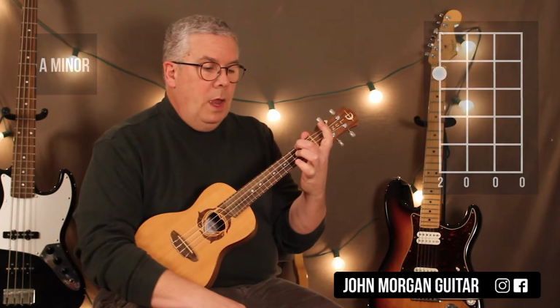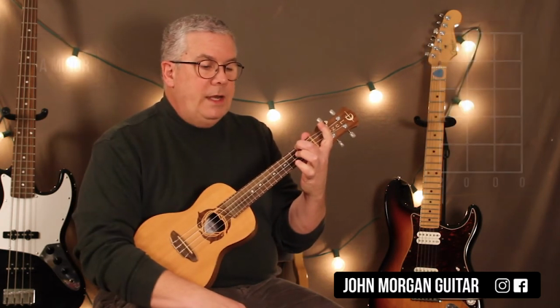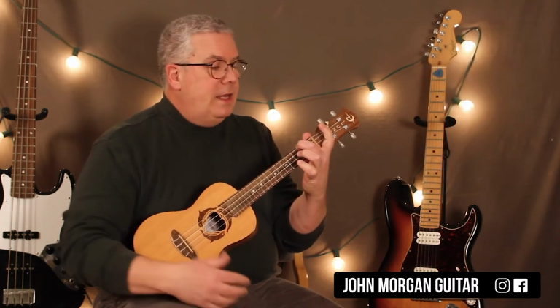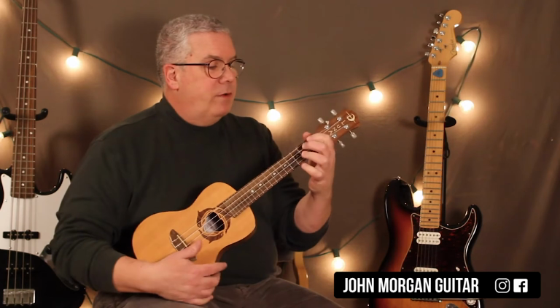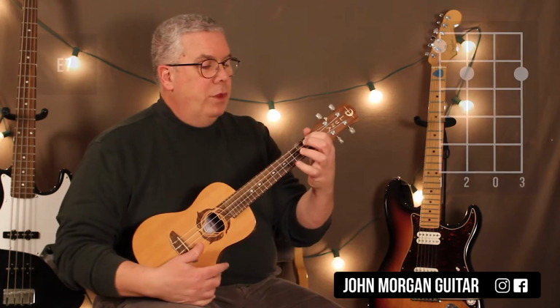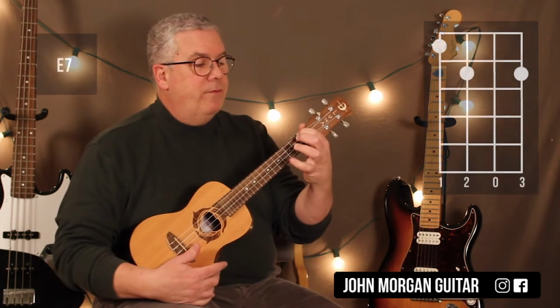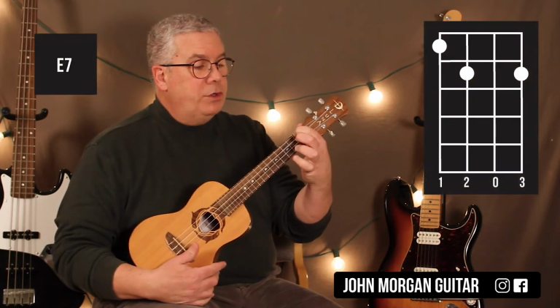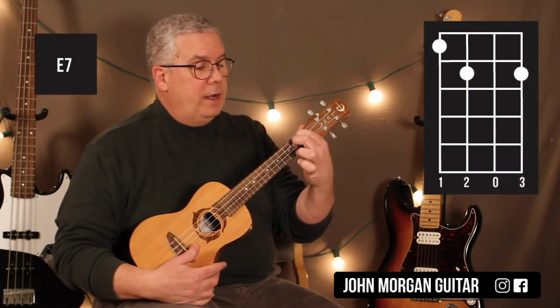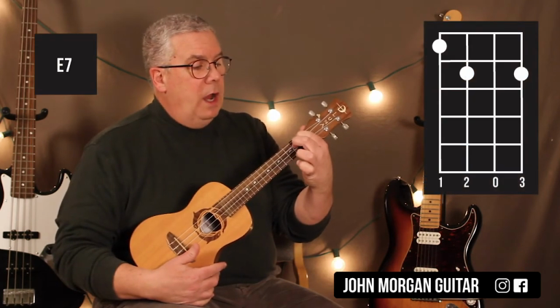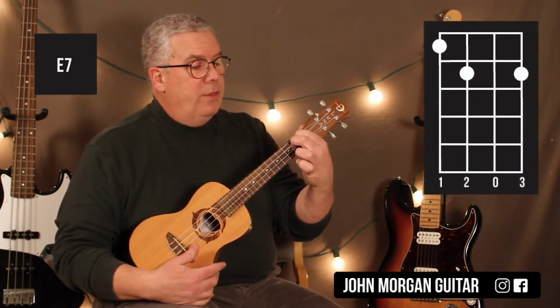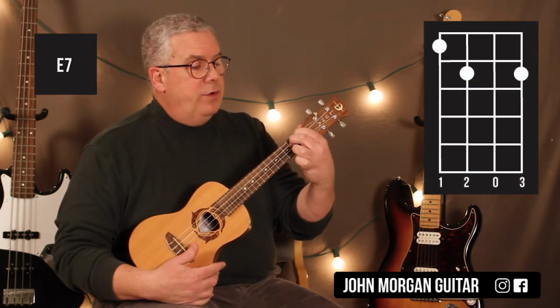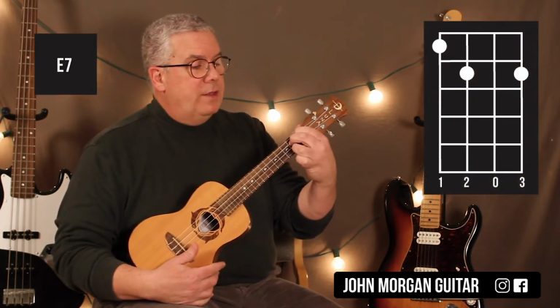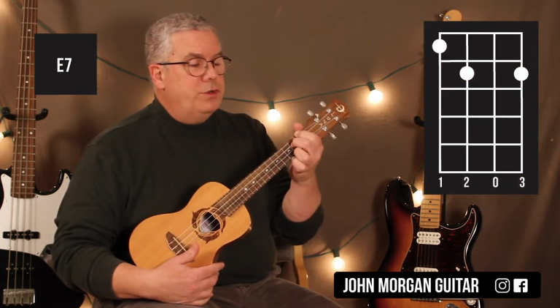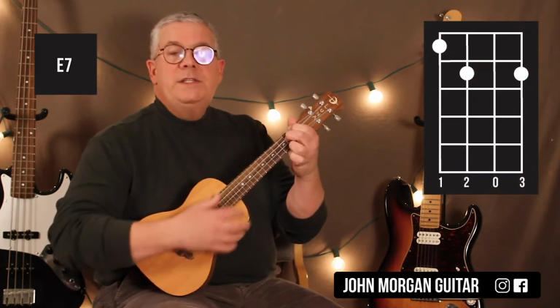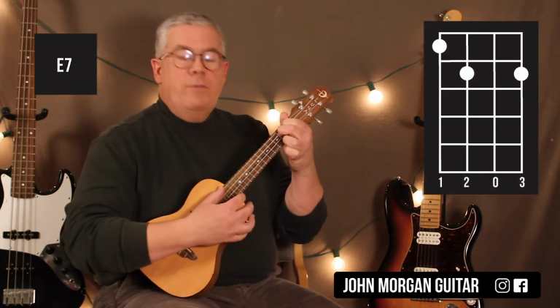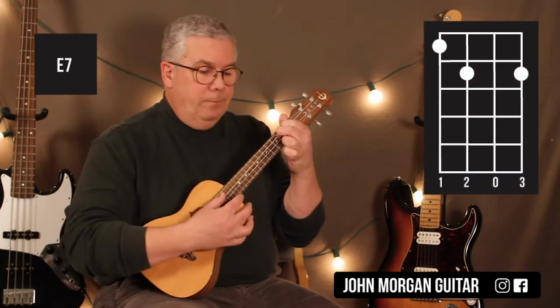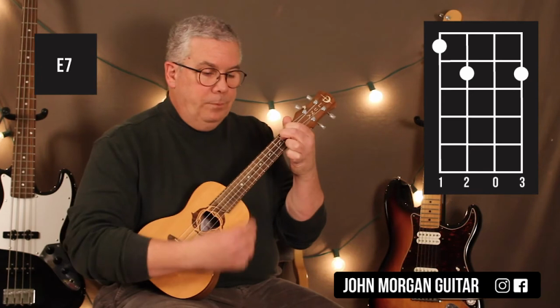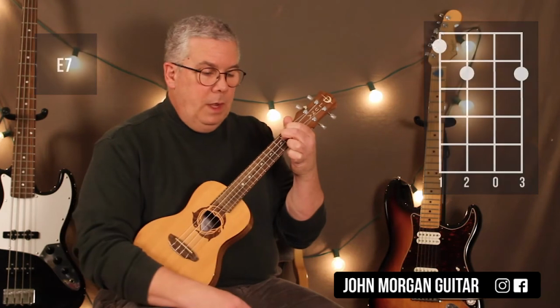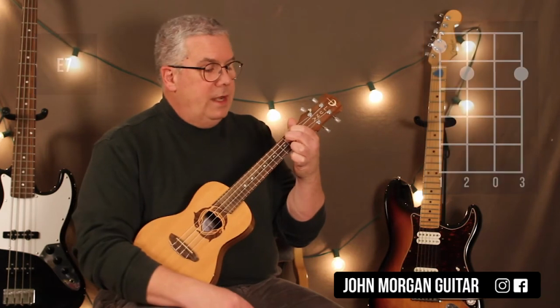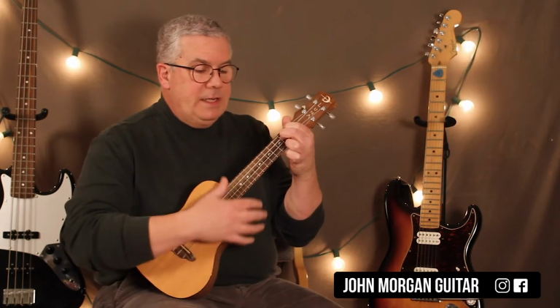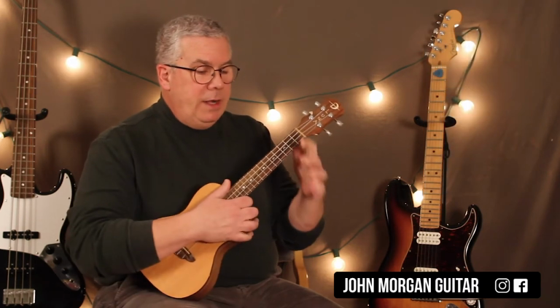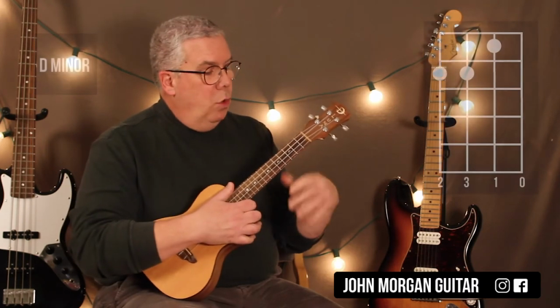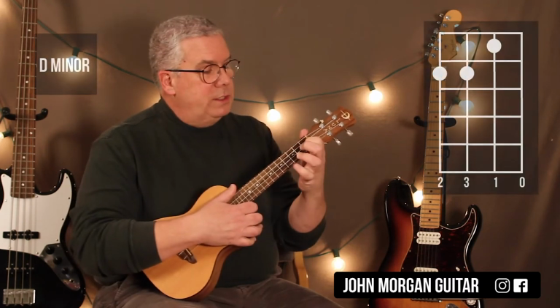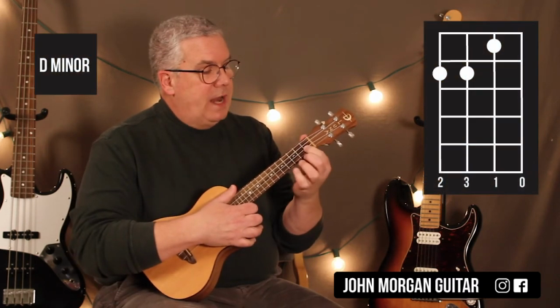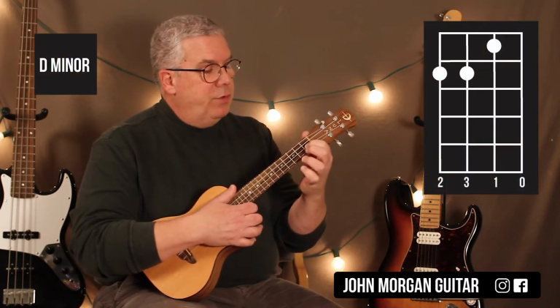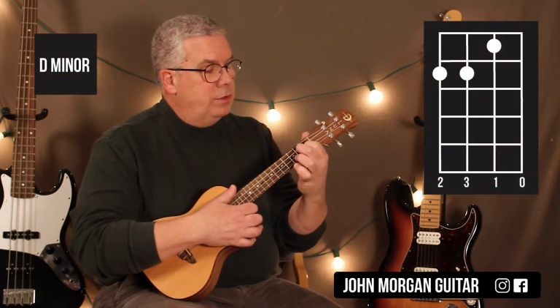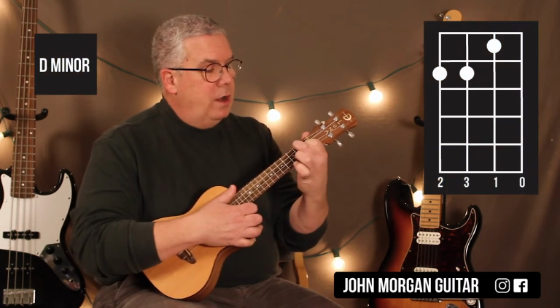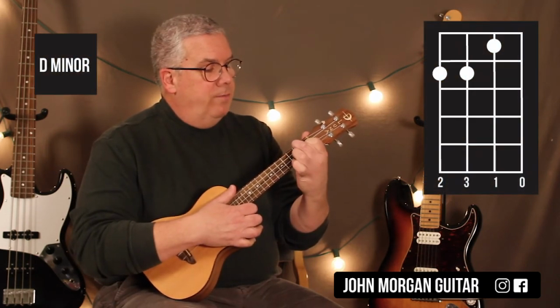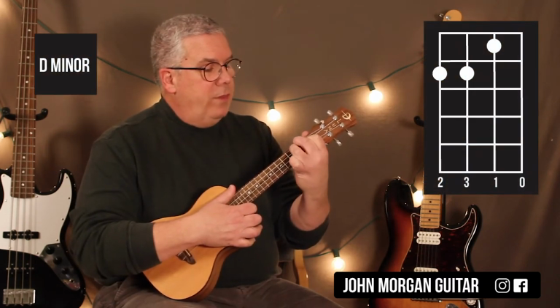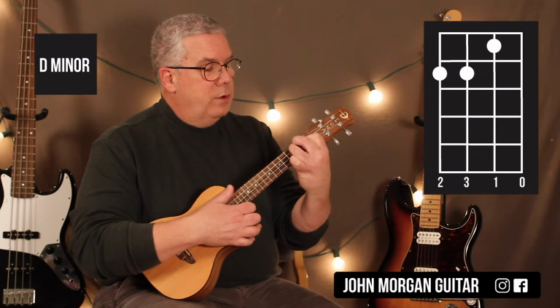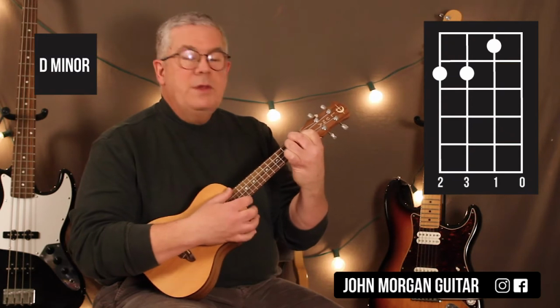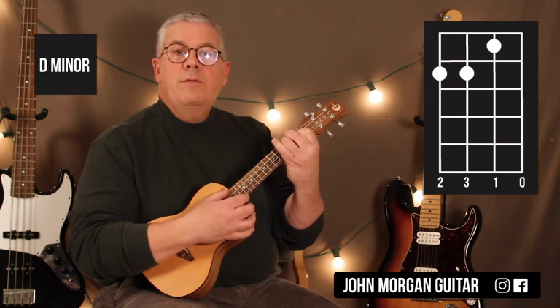I need an E7: 4th string, 1st fret; 3rd string and 1st string, 2nd fret. I need a D minor chord: 2nd string, 1st fret; 4th and 3rd string, 2nd fret.